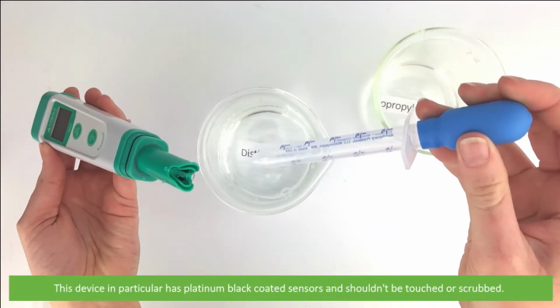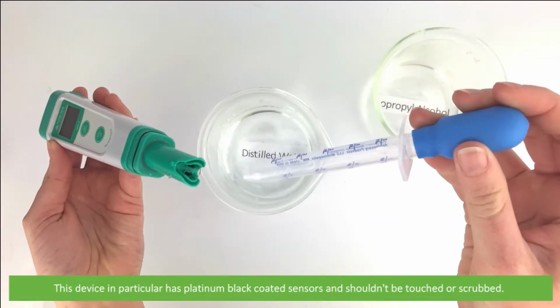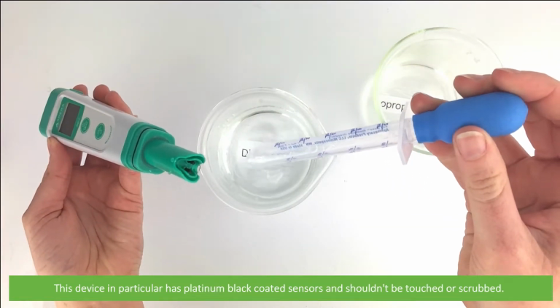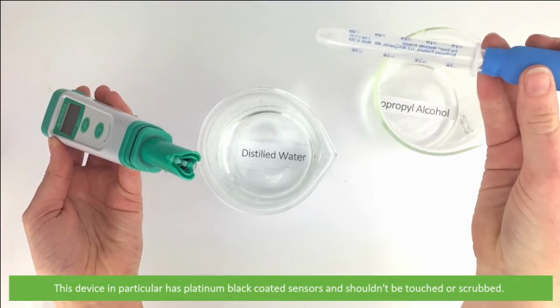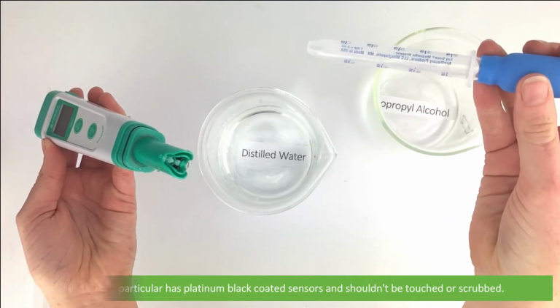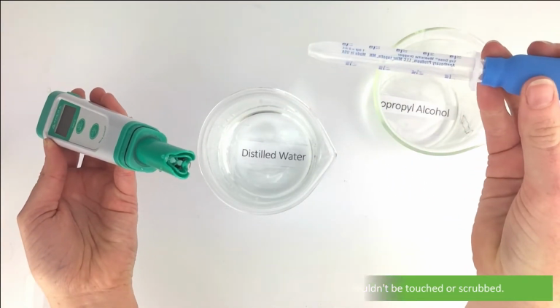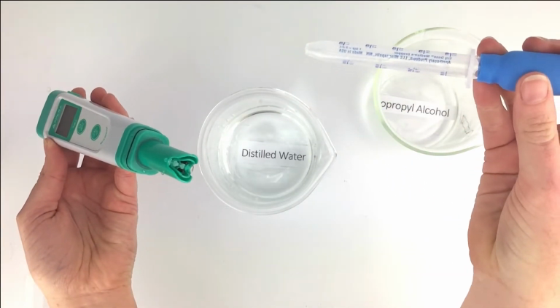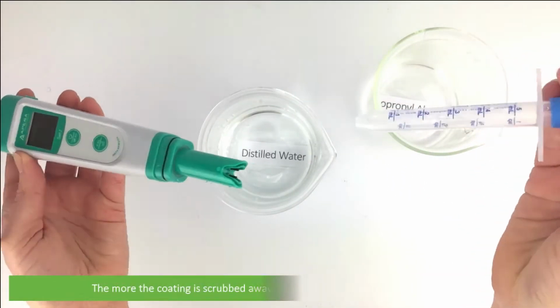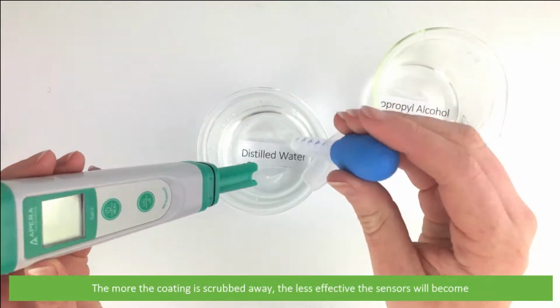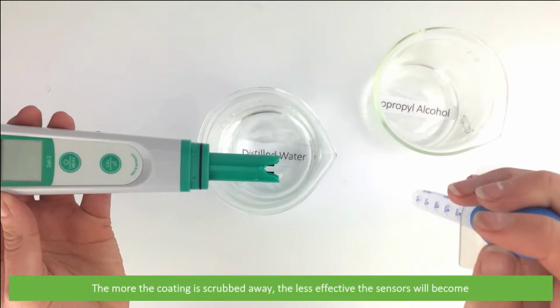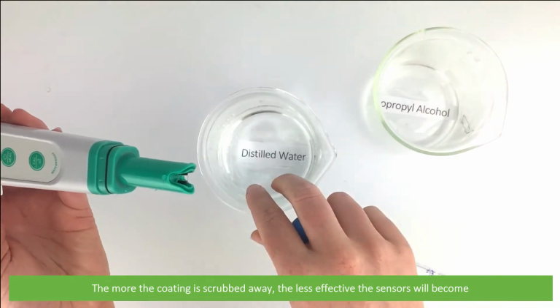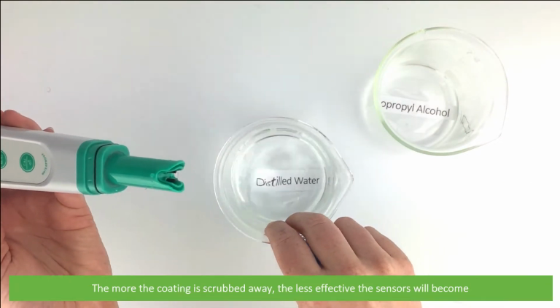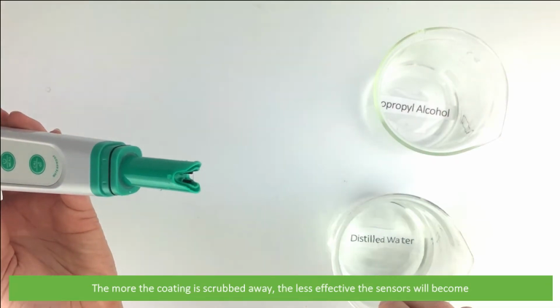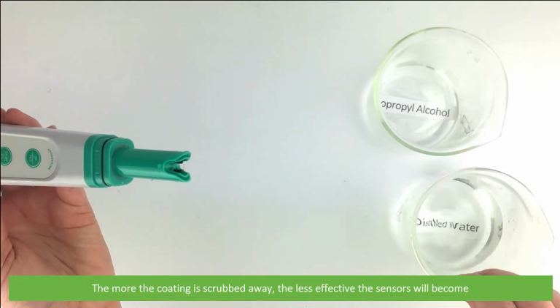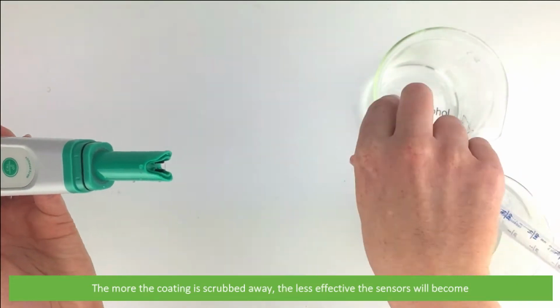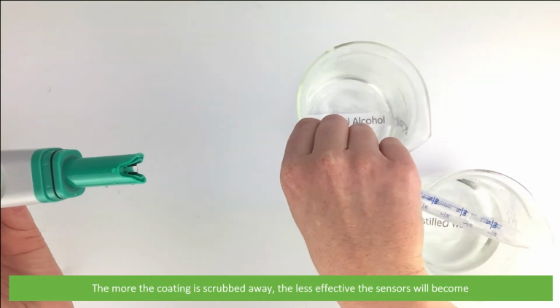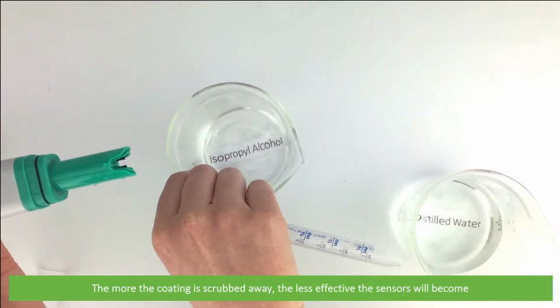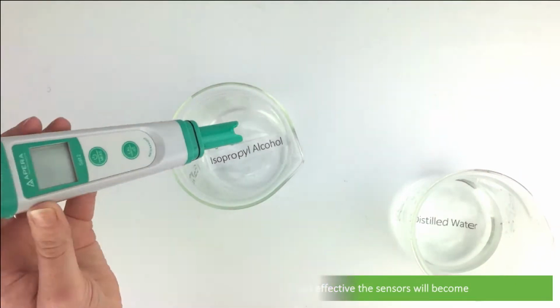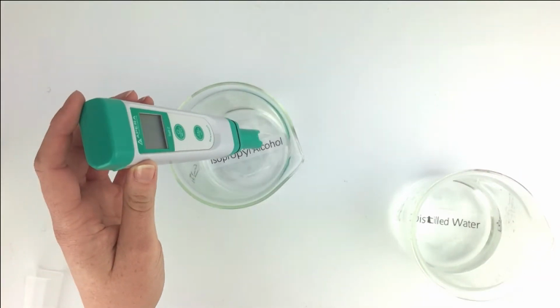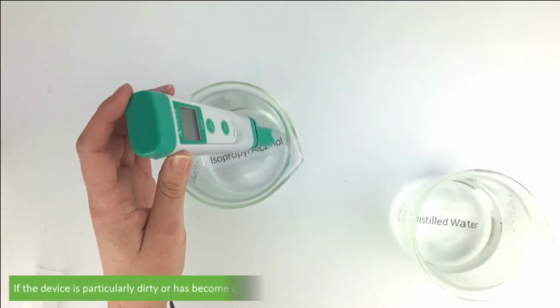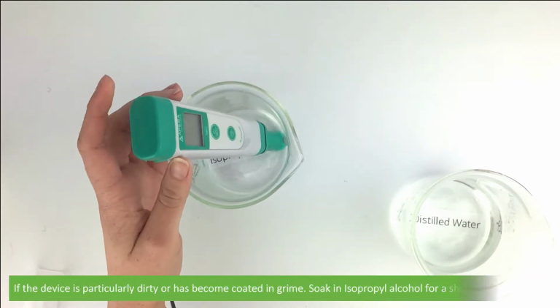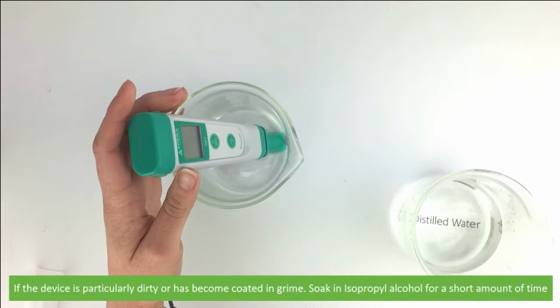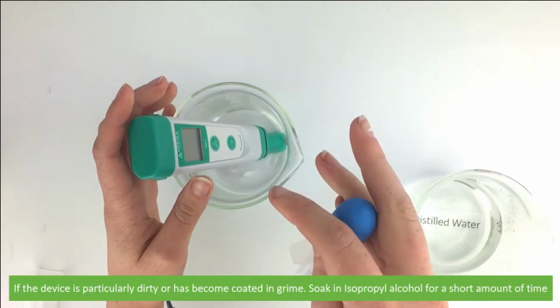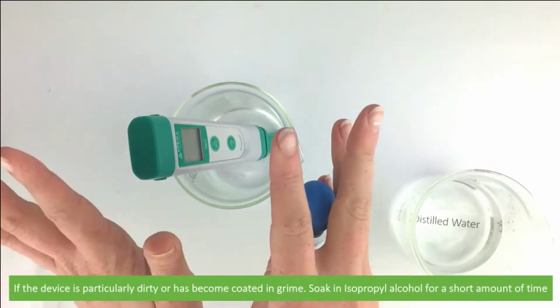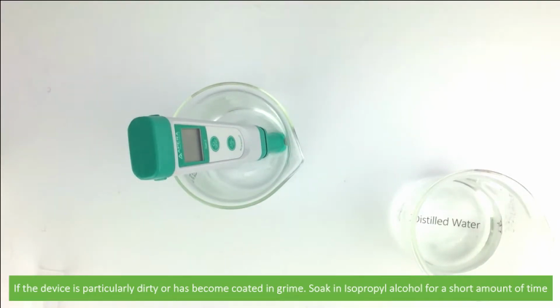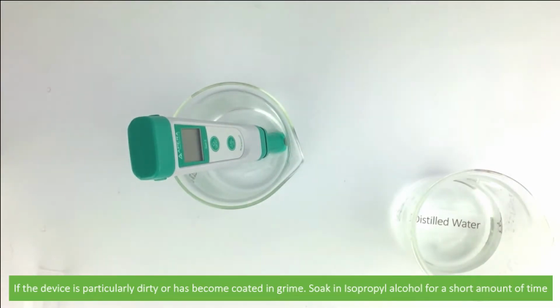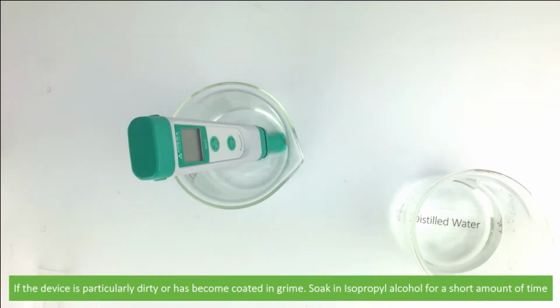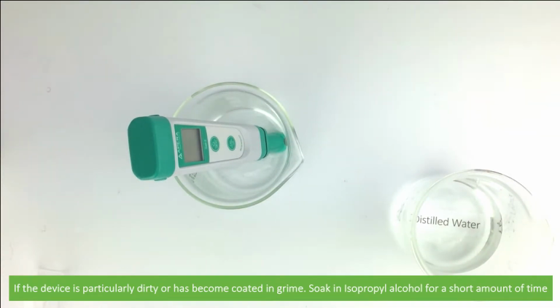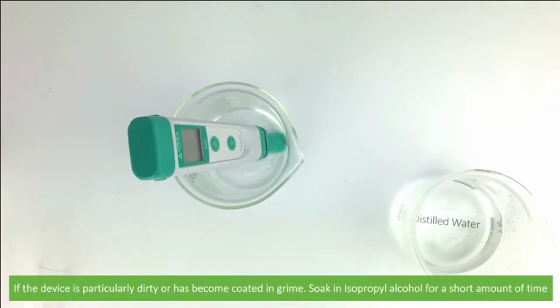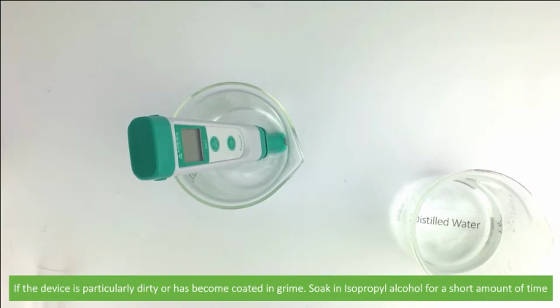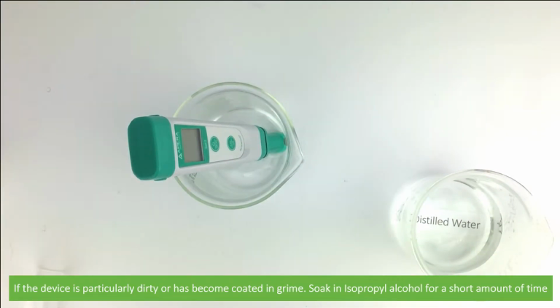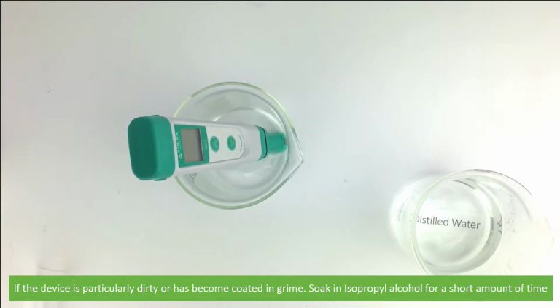These platinum black coated sensors shouldn't be touched or scrubbed. The more of the coating that is scrubbed away, the less effective the sensors will become. If the device is particularly dirty or has become coated in grime, soak it in alcohol for a short amount of time.